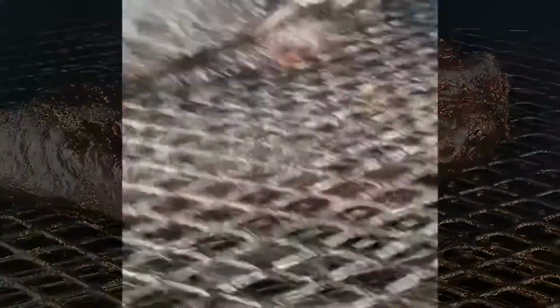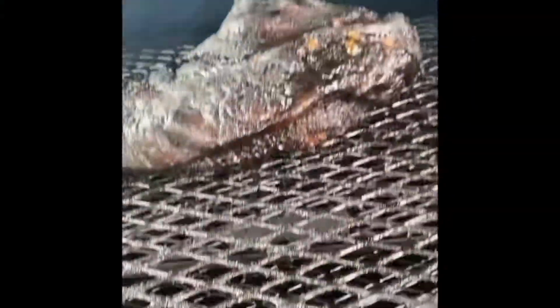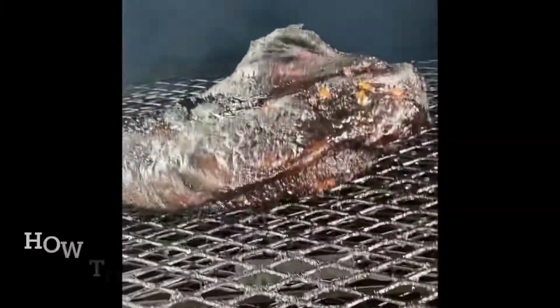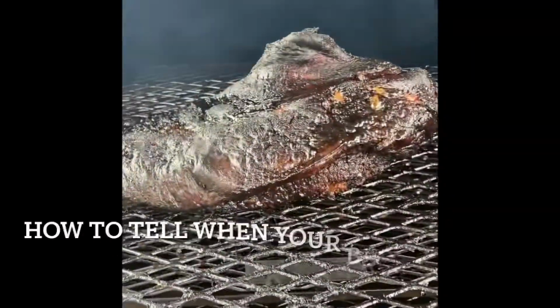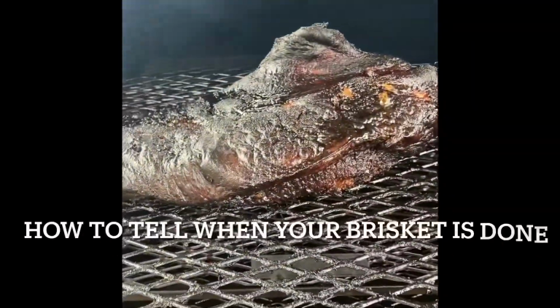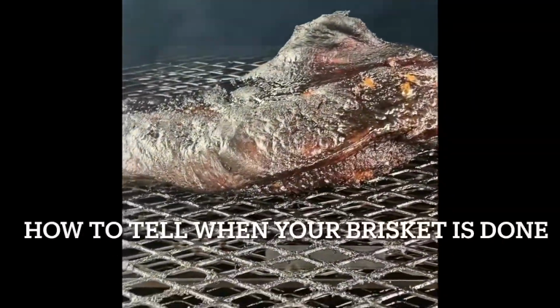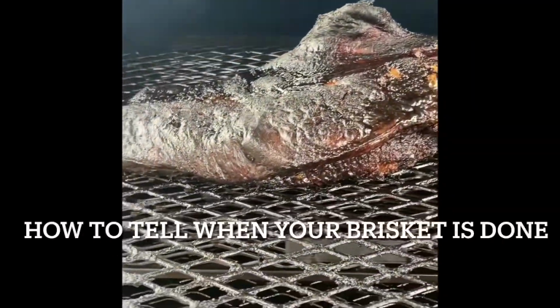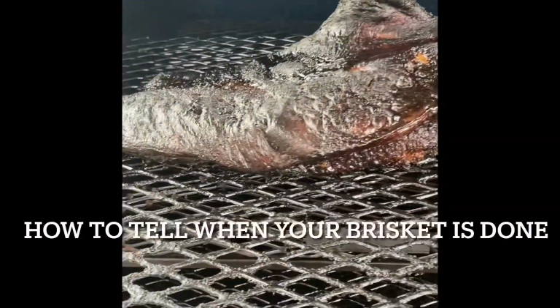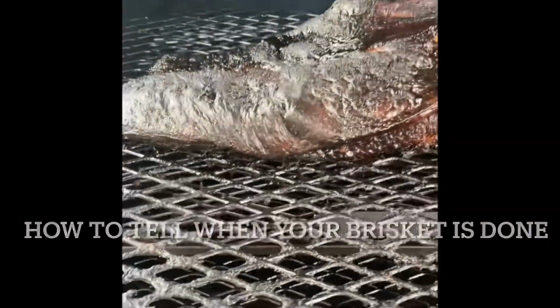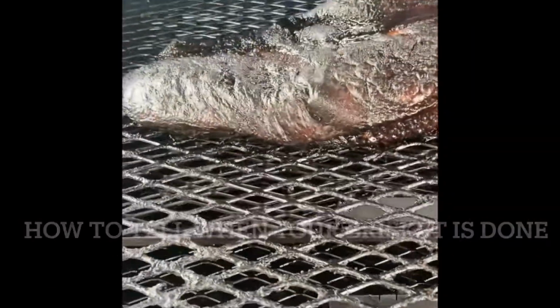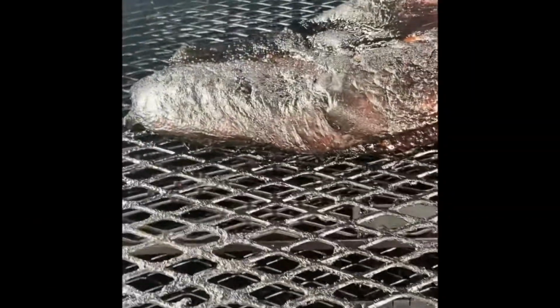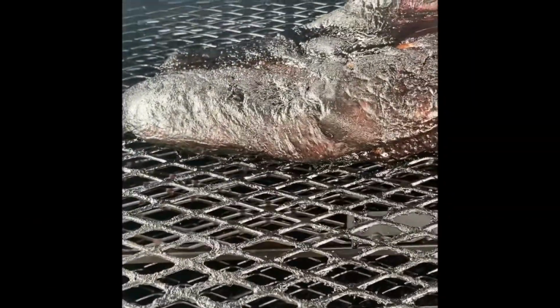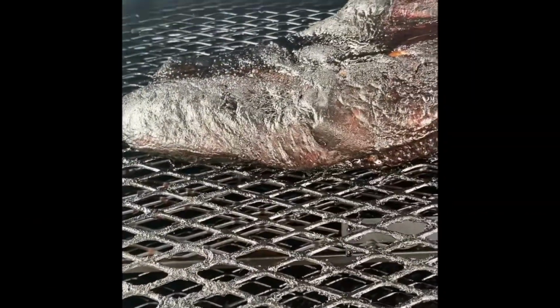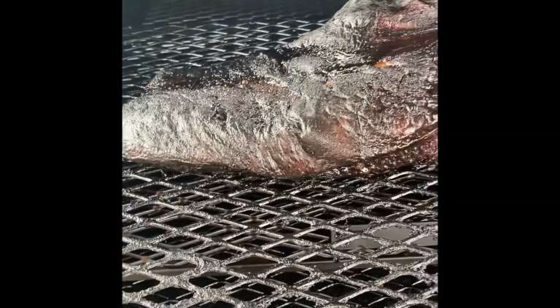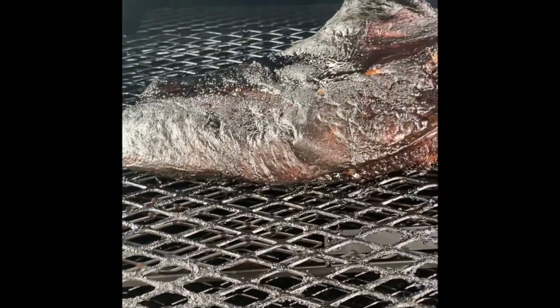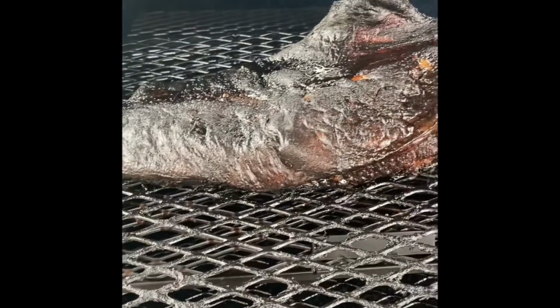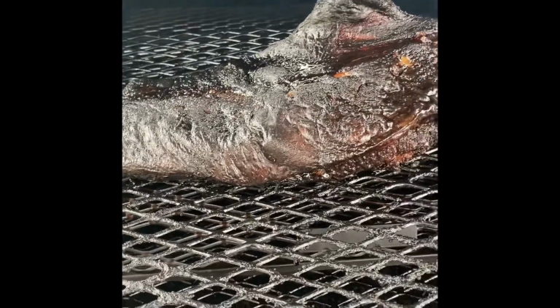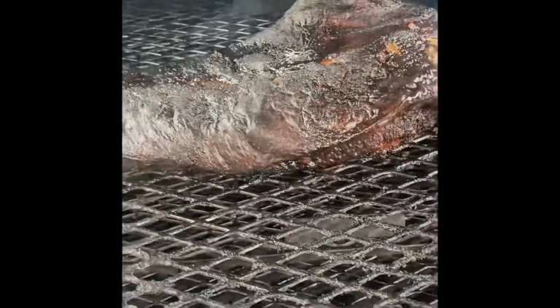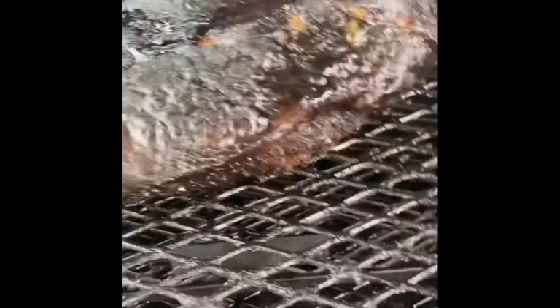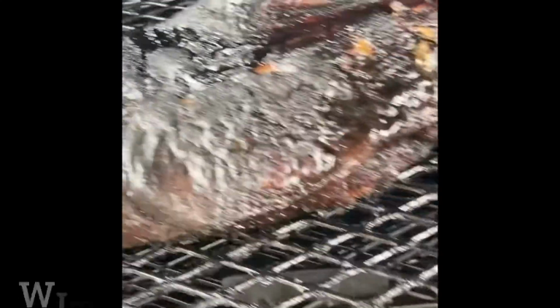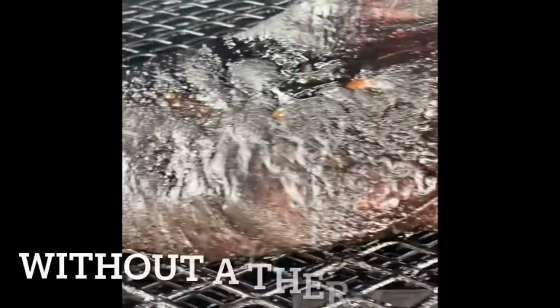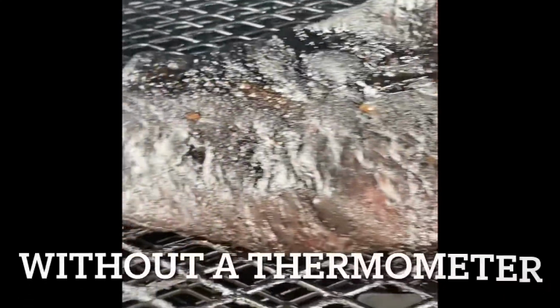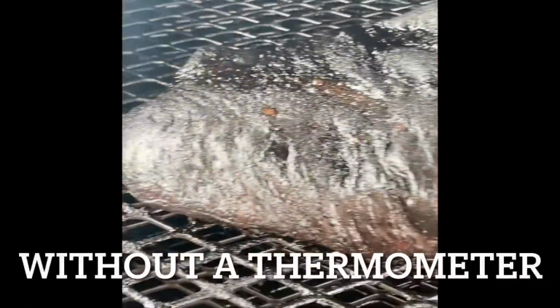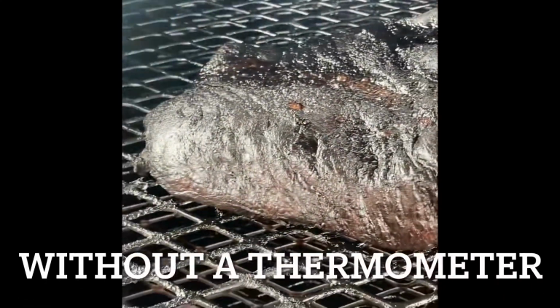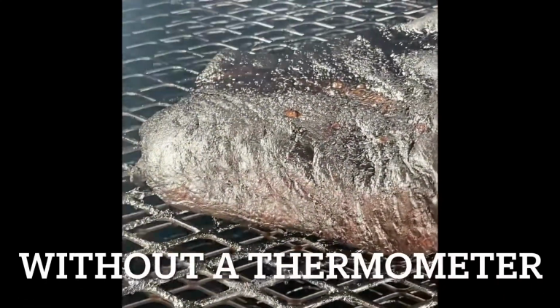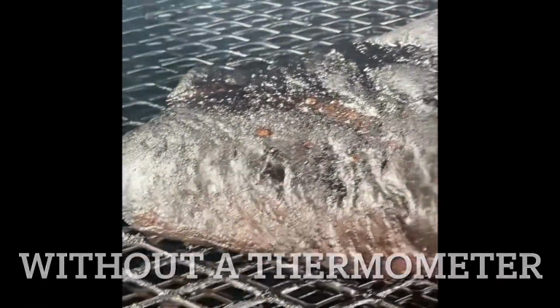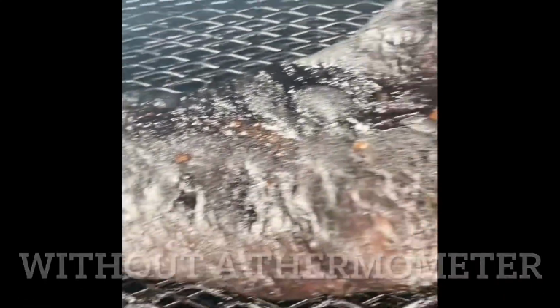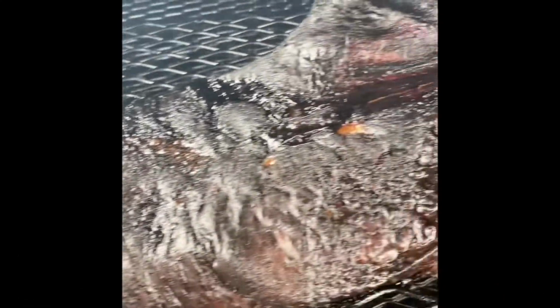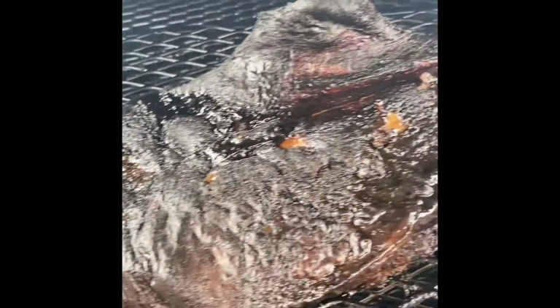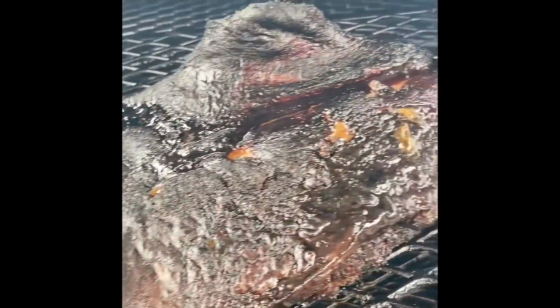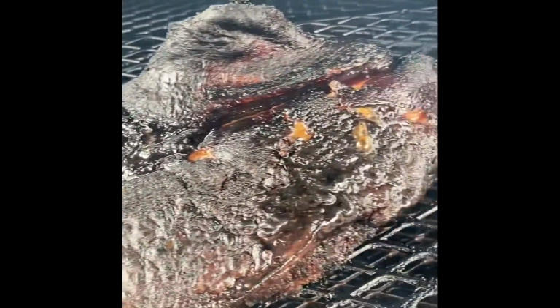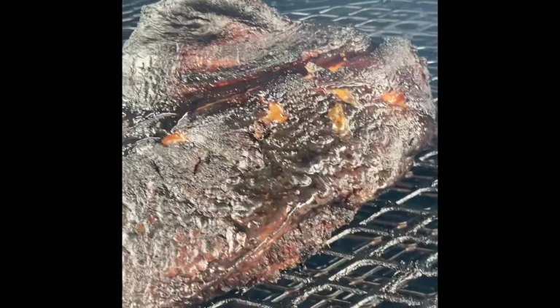All right, everybody. I'm finna show you the brisket technique — you can cook it without a thermometer. To tell when your brisket's done, stick your finger through this hot rascal. It ain't gonna burn, it's just a little hot.